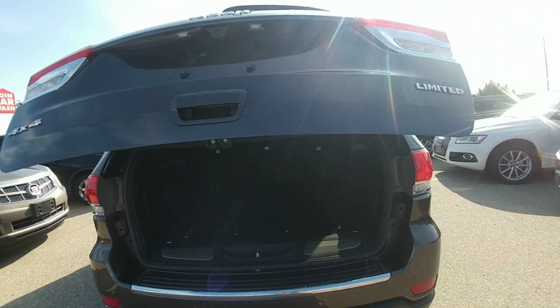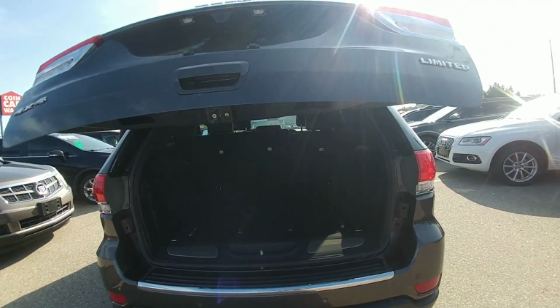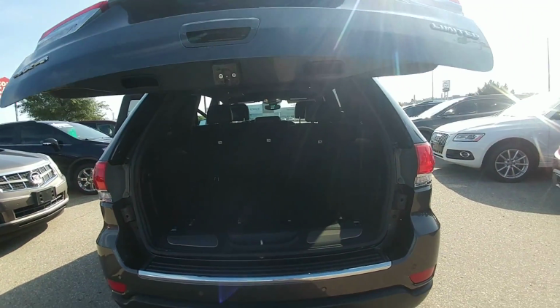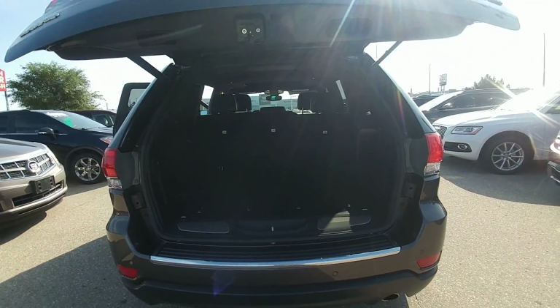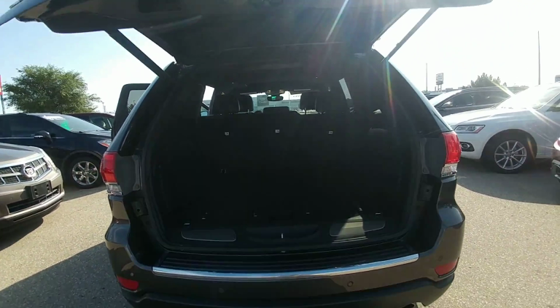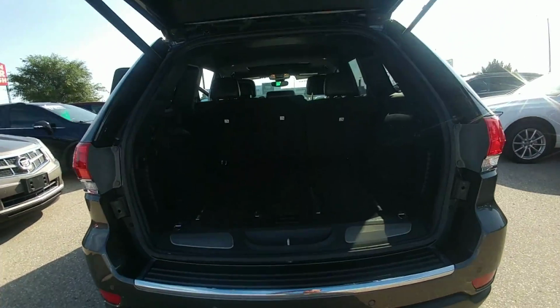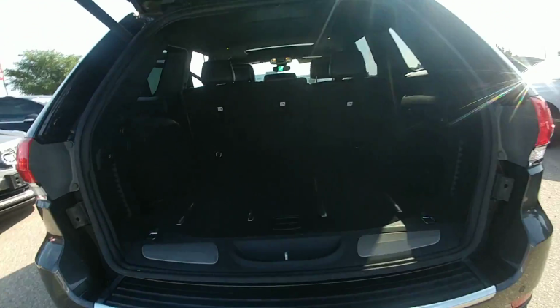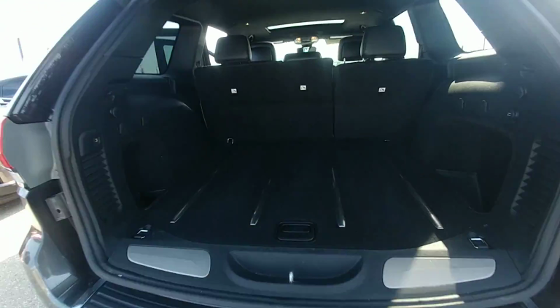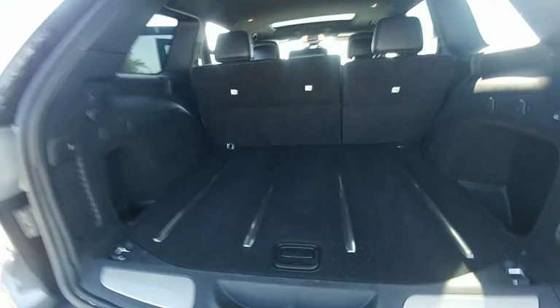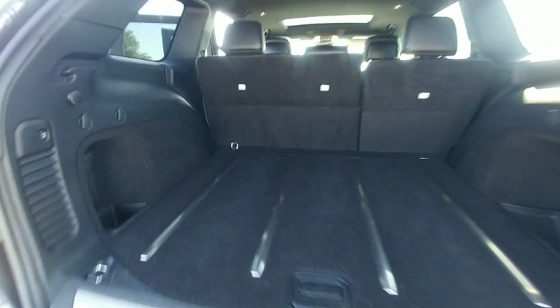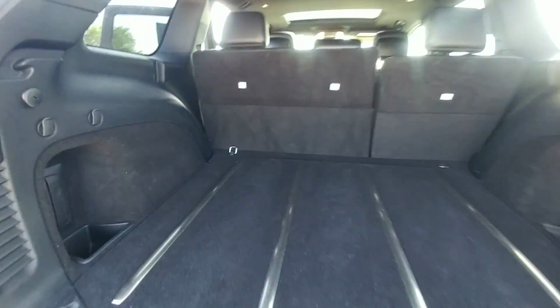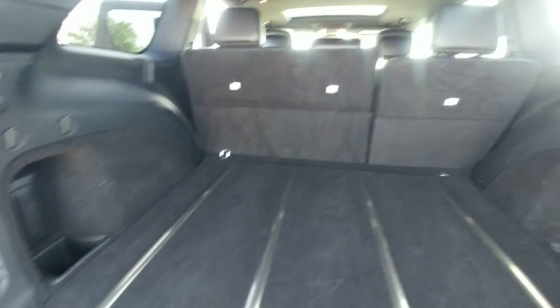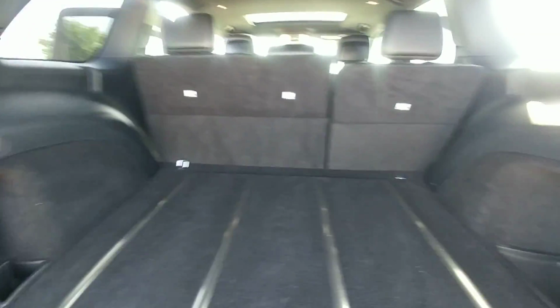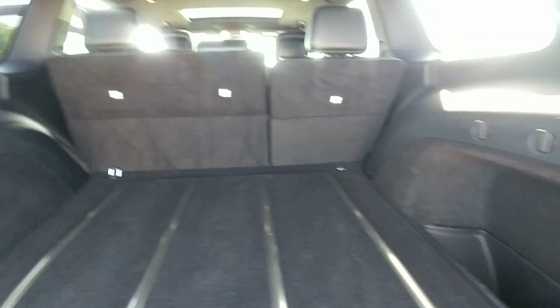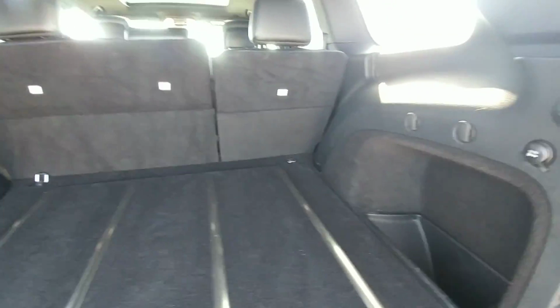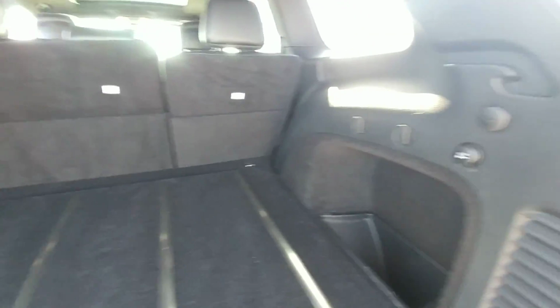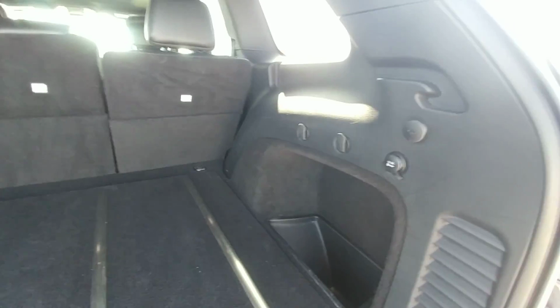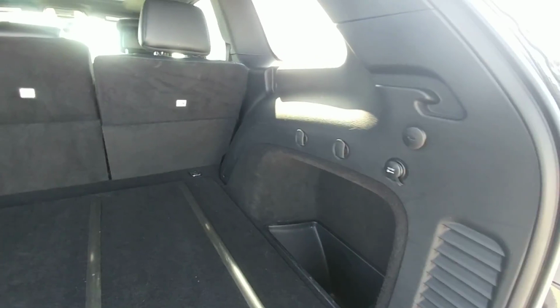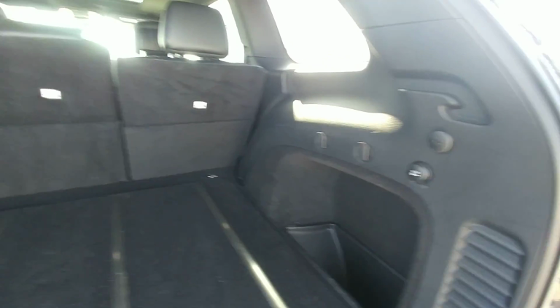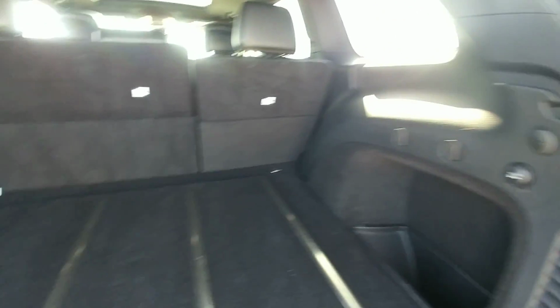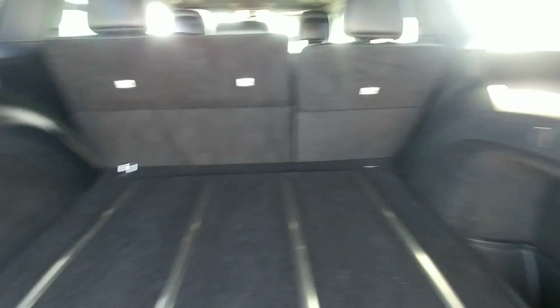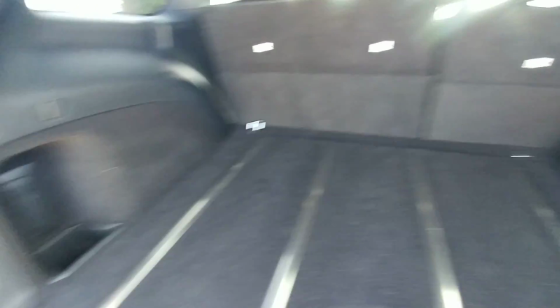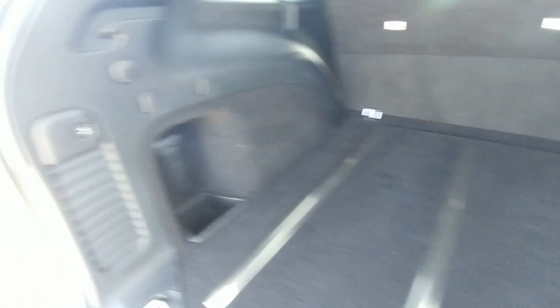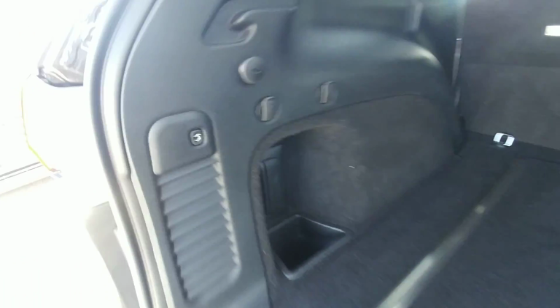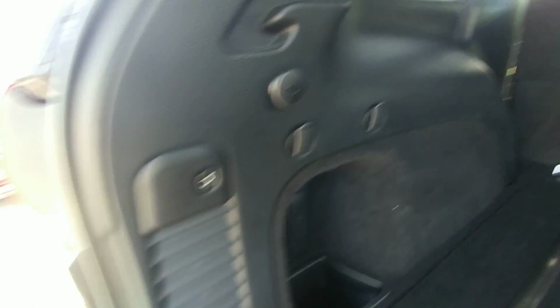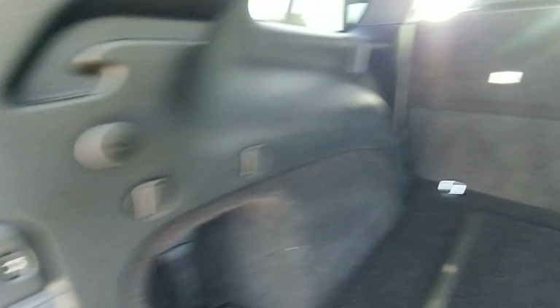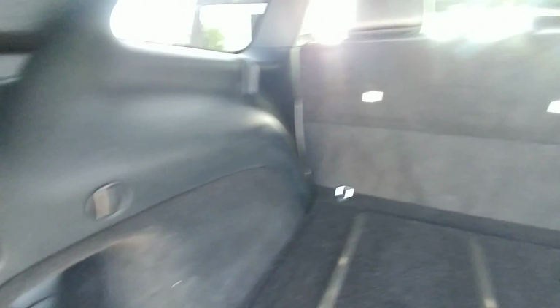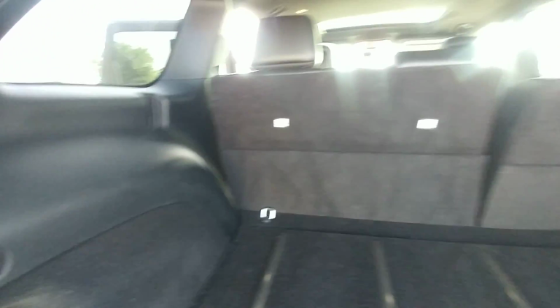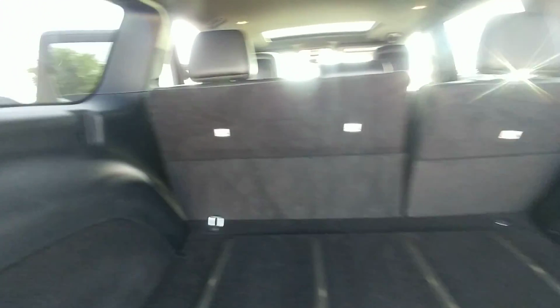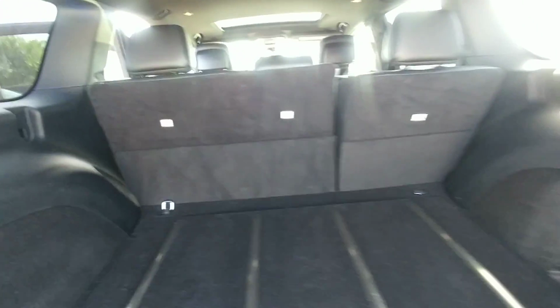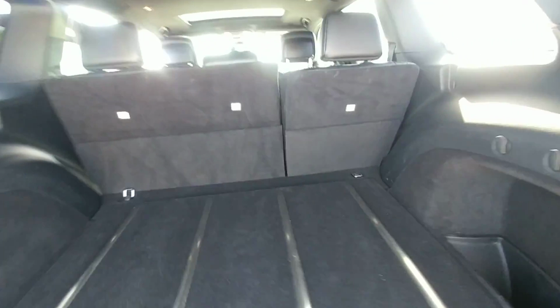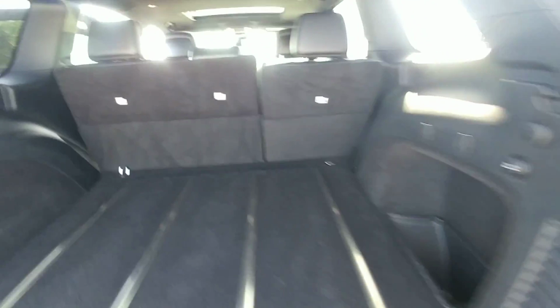Power liftgate. Lots of space in the trunk.